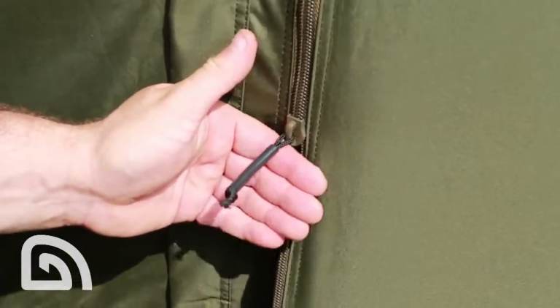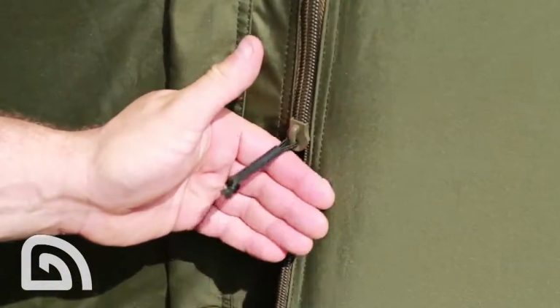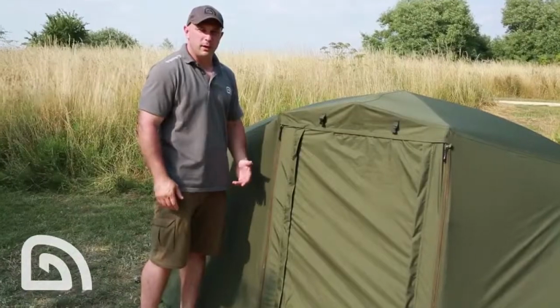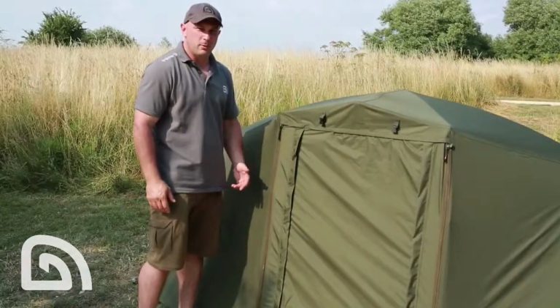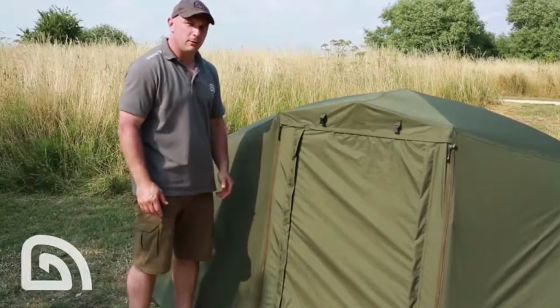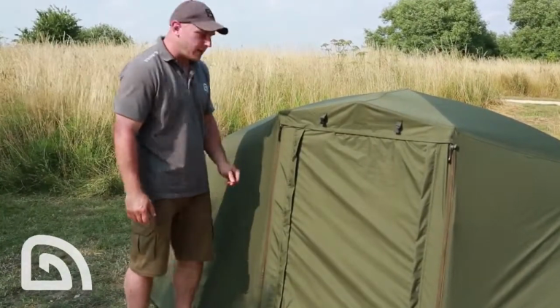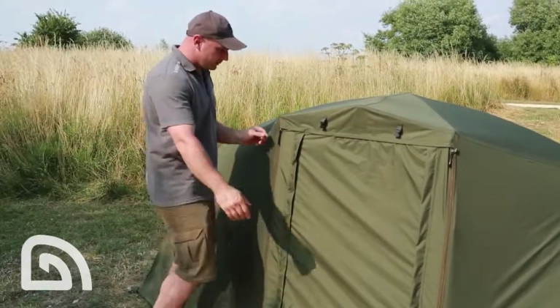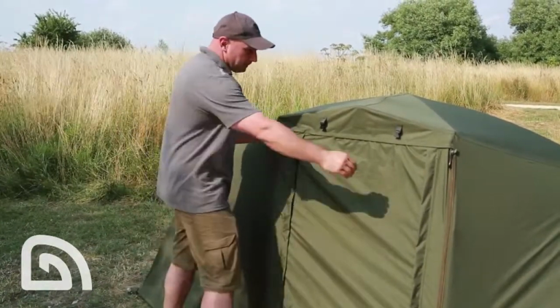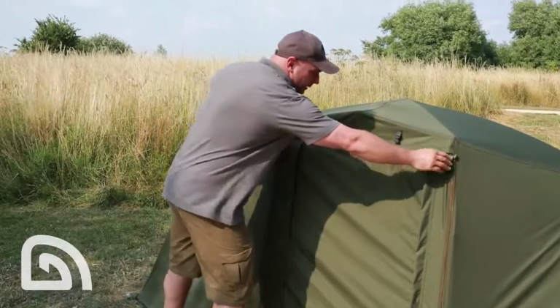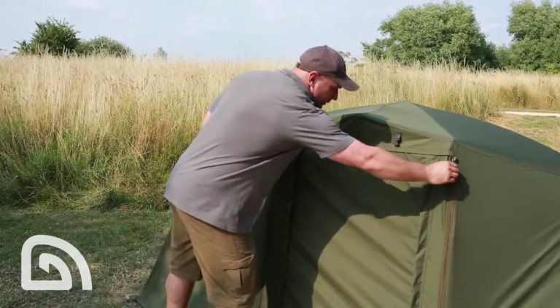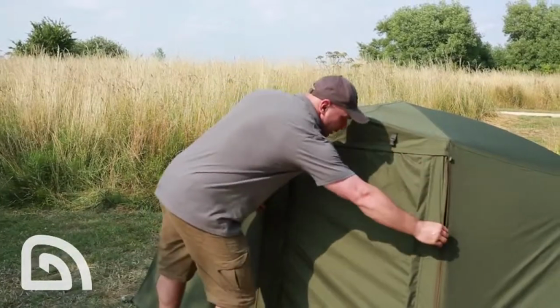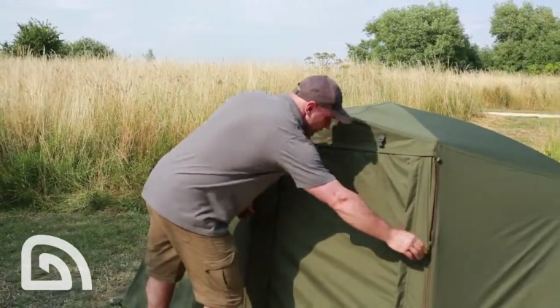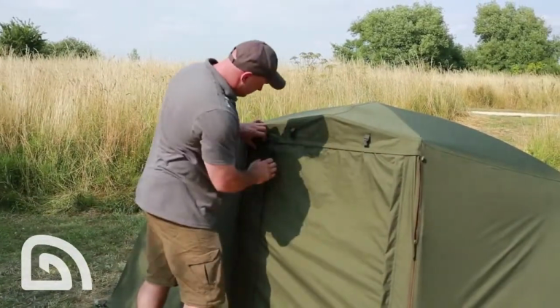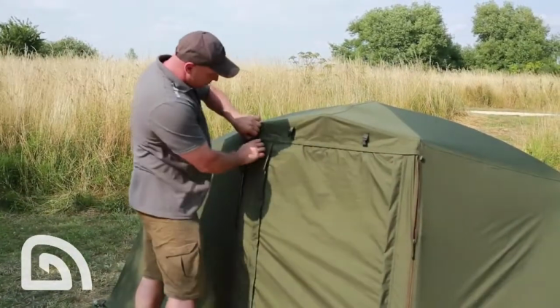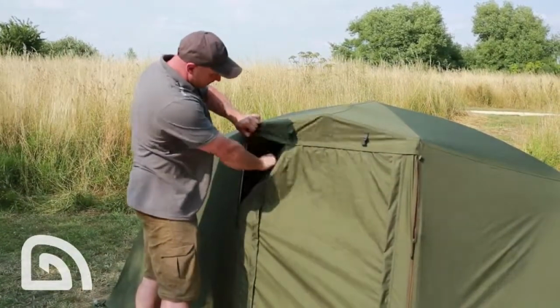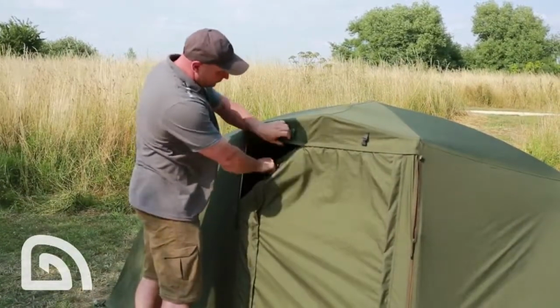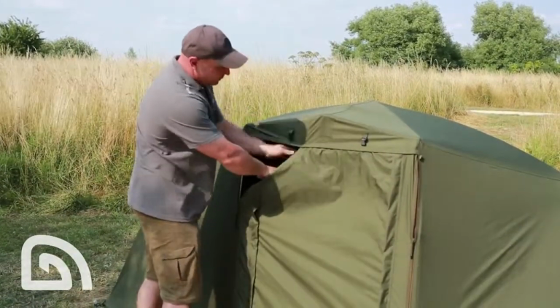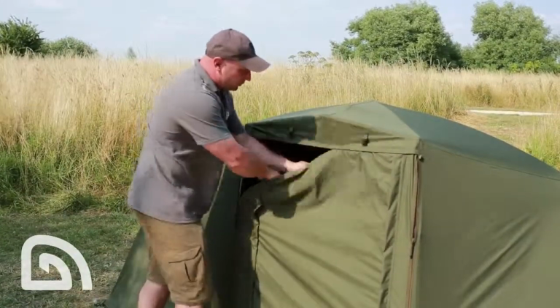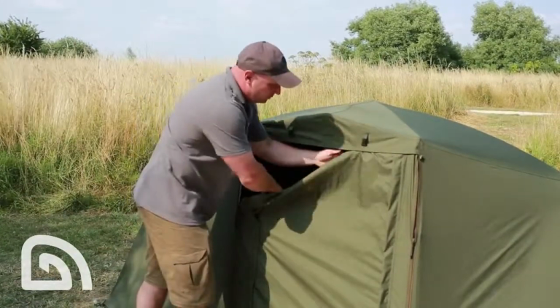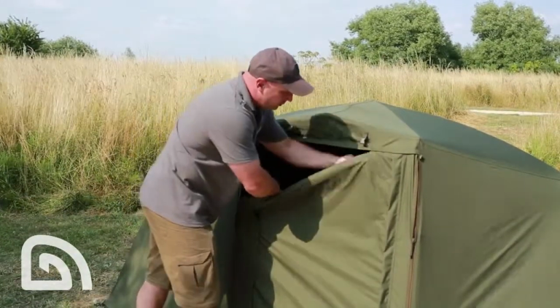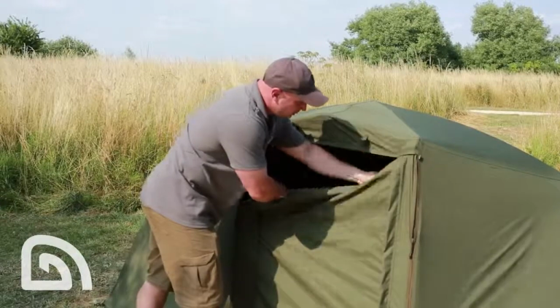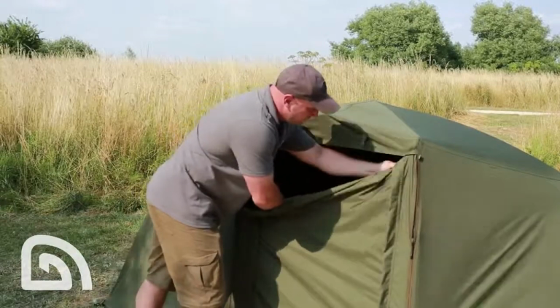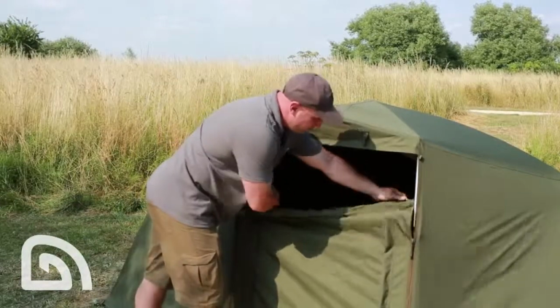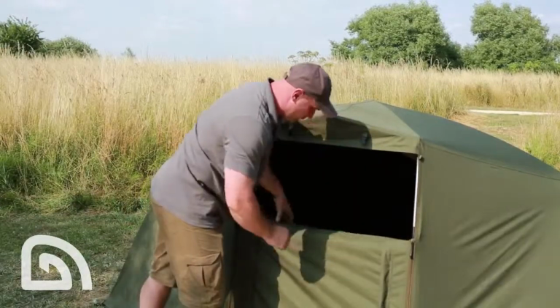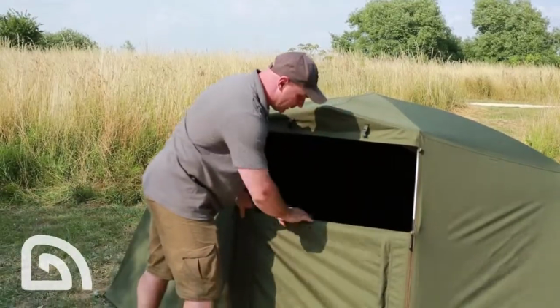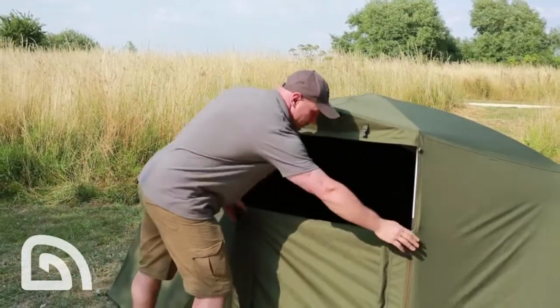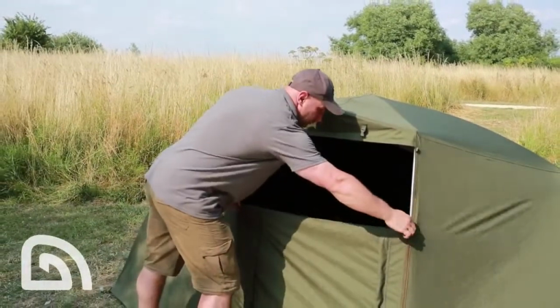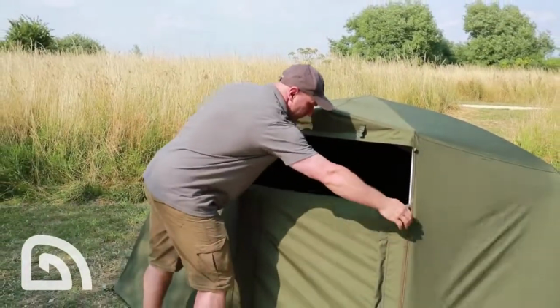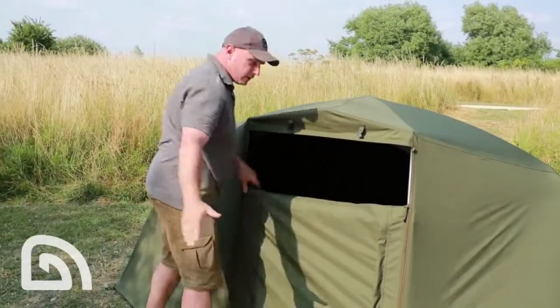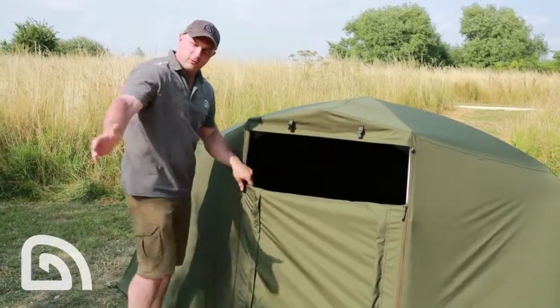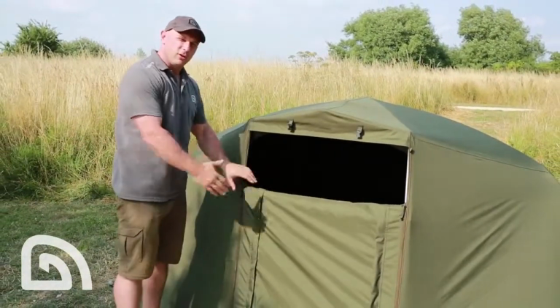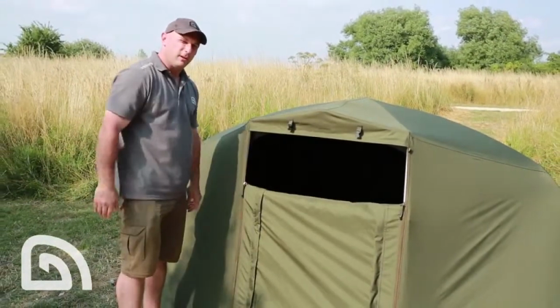The anti-rattle zips stop the zips clanging around in the wind and waking you up at night when the weather's bad. Undo the twin zips either side — there's velcro at the top of the door so you can fish letterbox style when the rain's driving in.